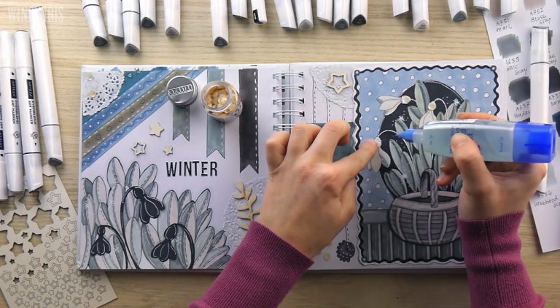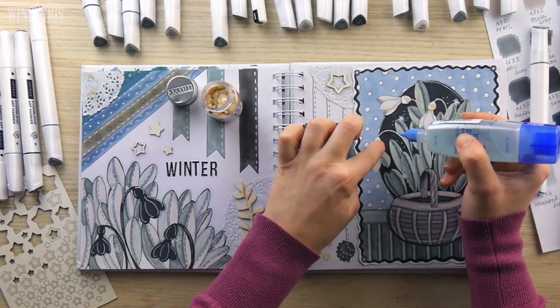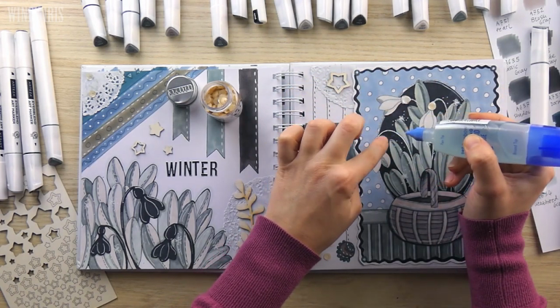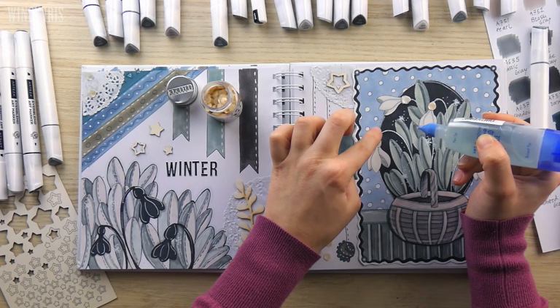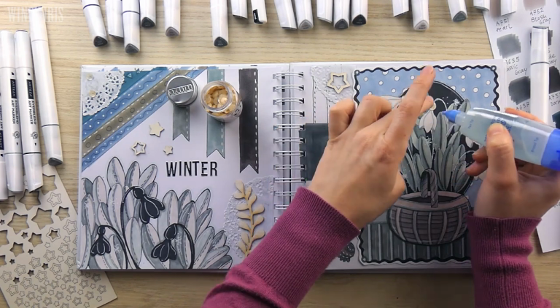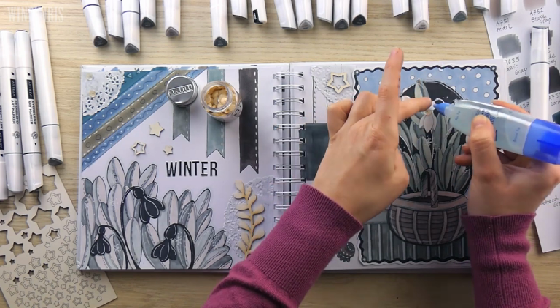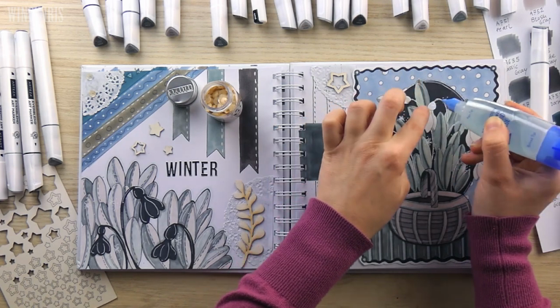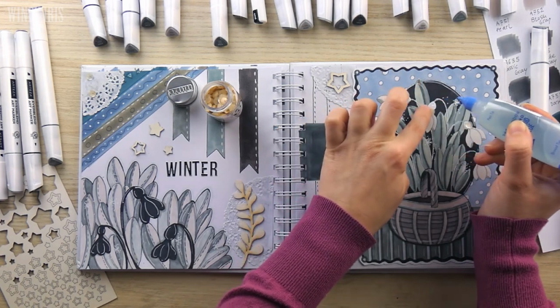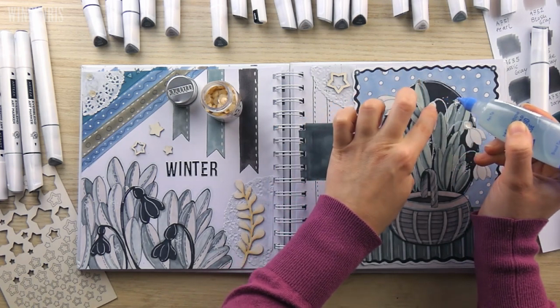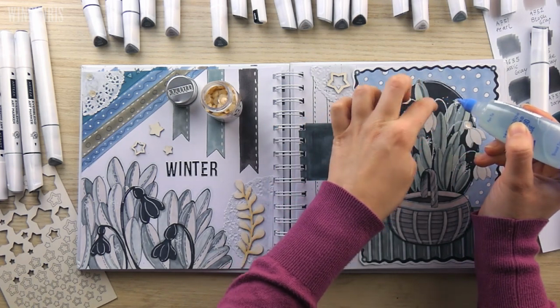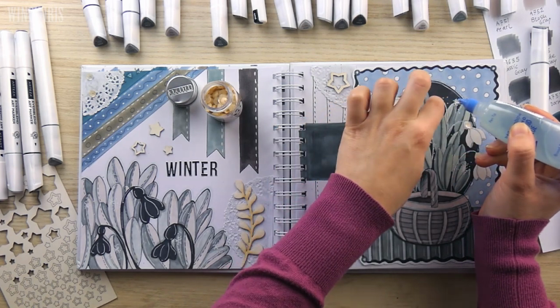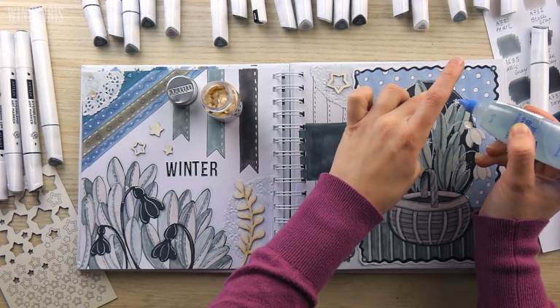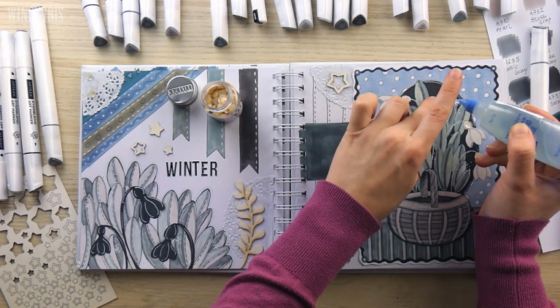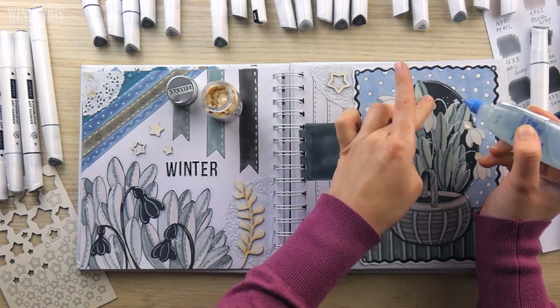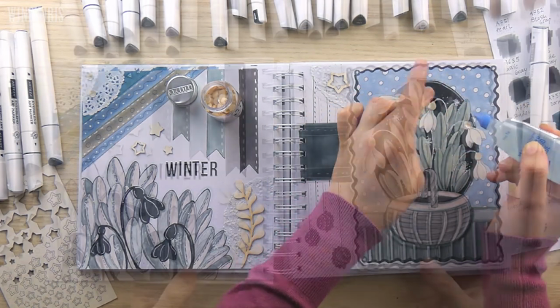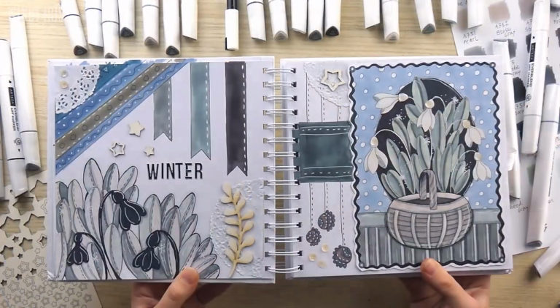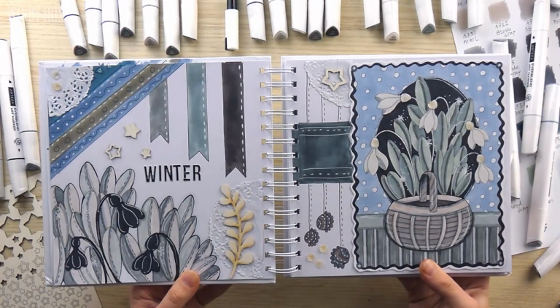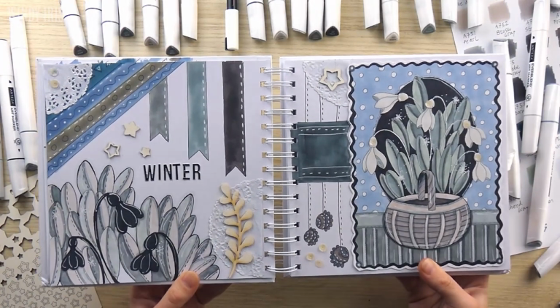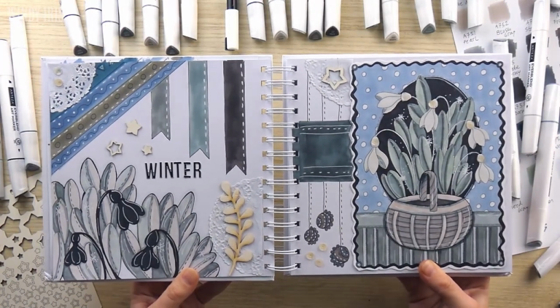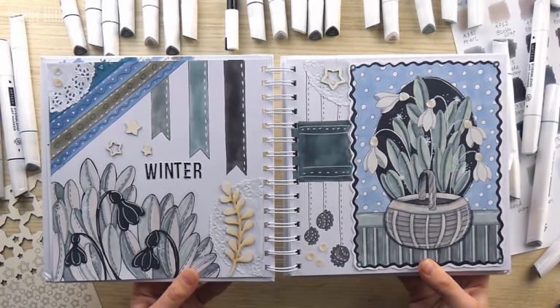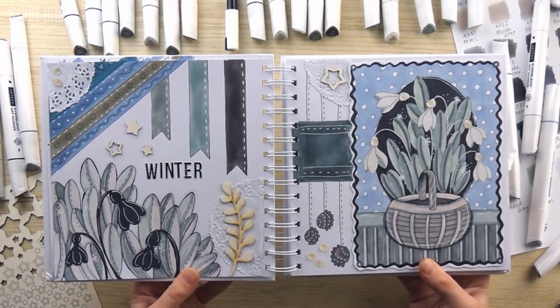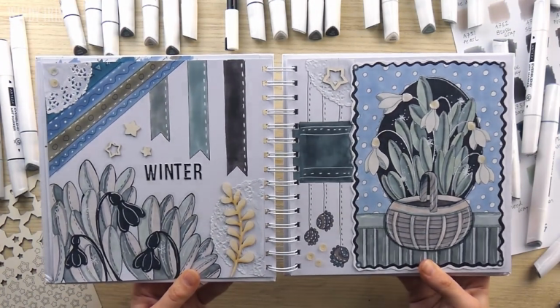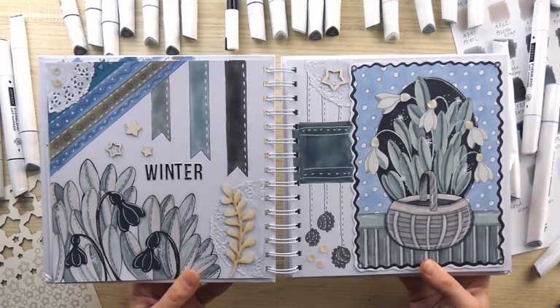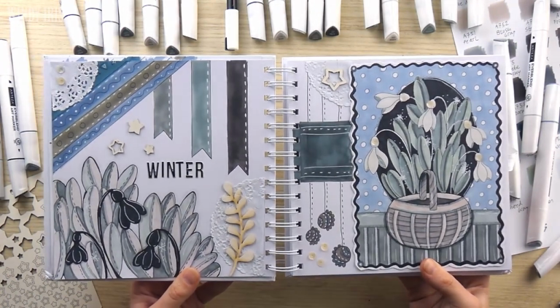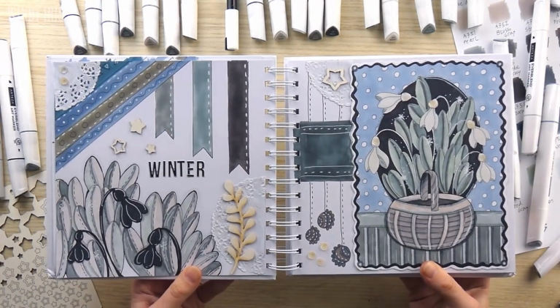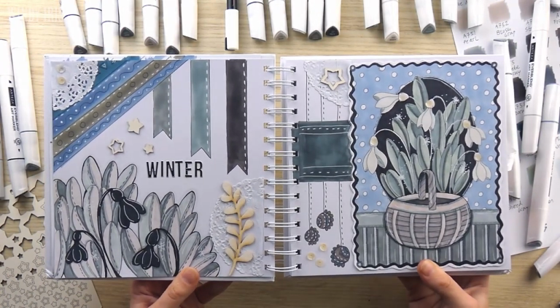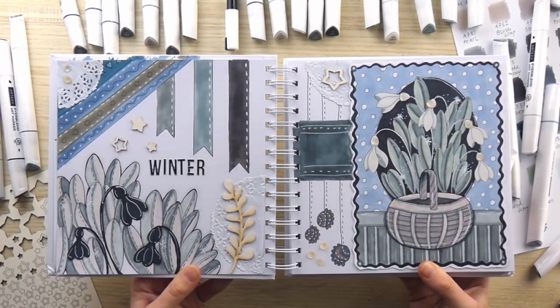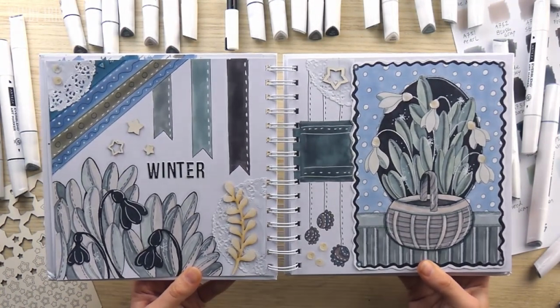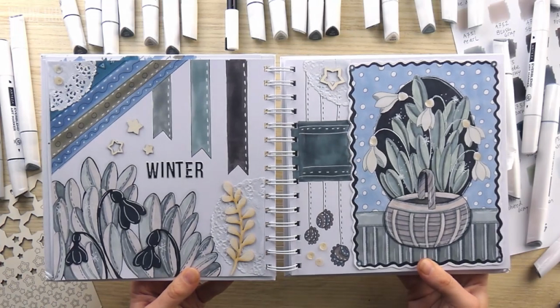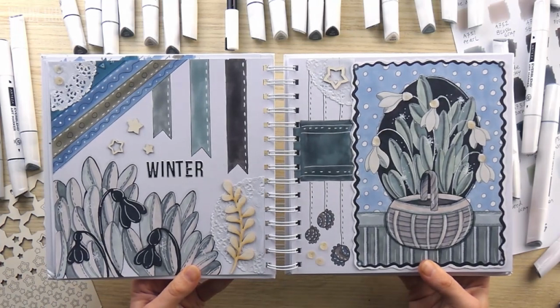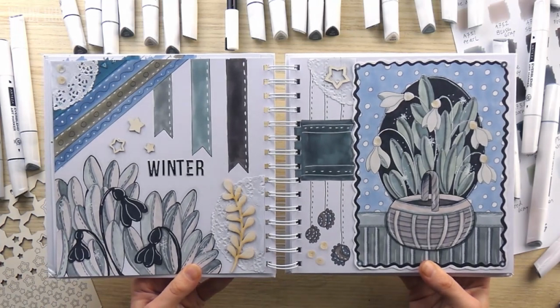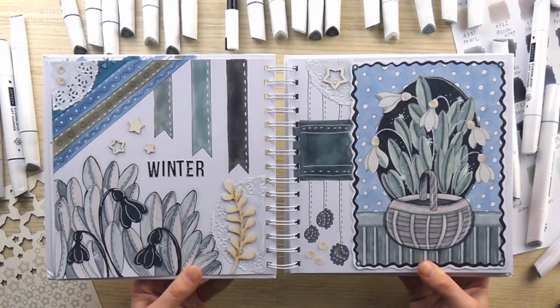It's a place where I can sketch, colour, paint, make a mess and have some fun creating. A journal like this is intended to be fun, to be a place where I can be creative and a place where I don't have to worry about getting things perfect.